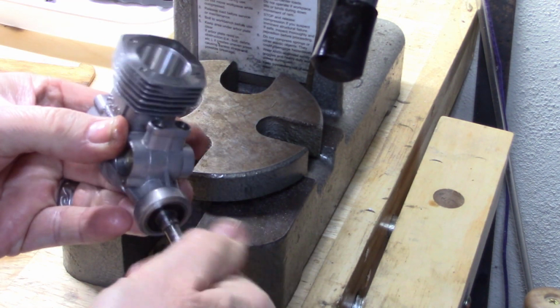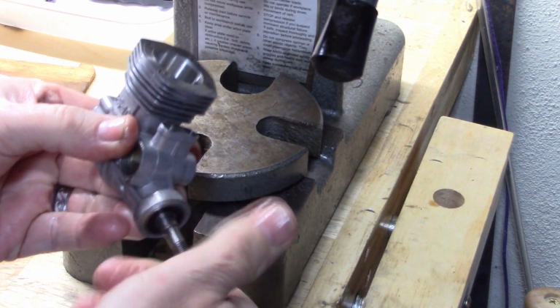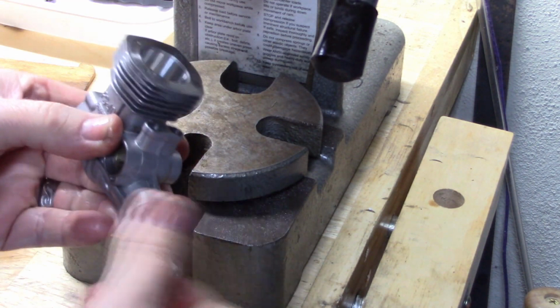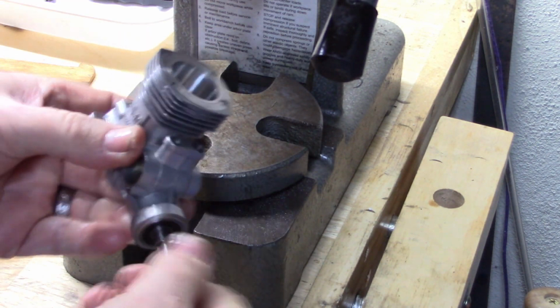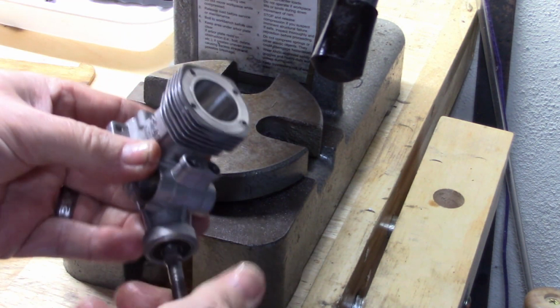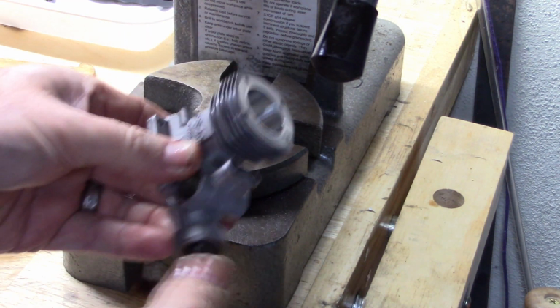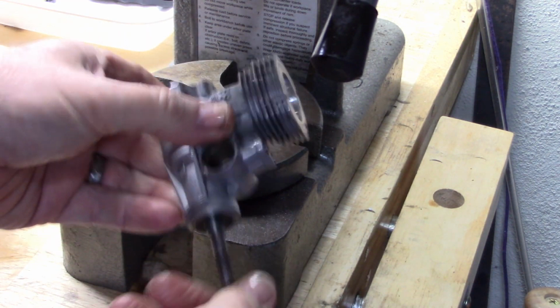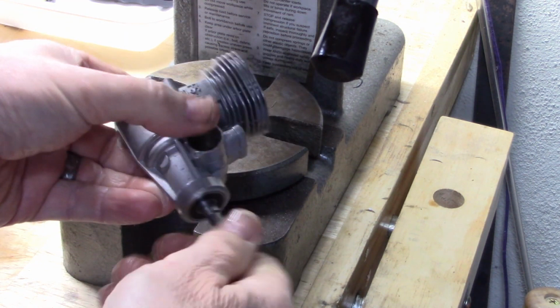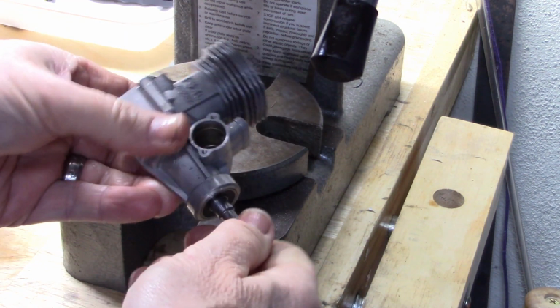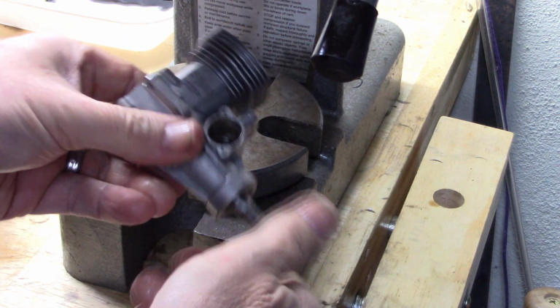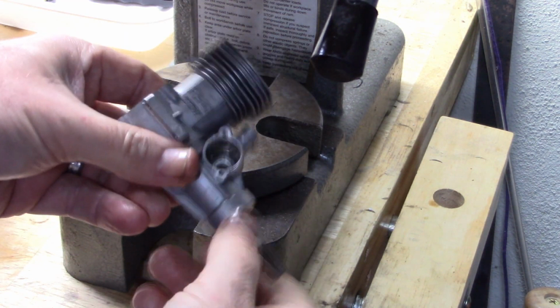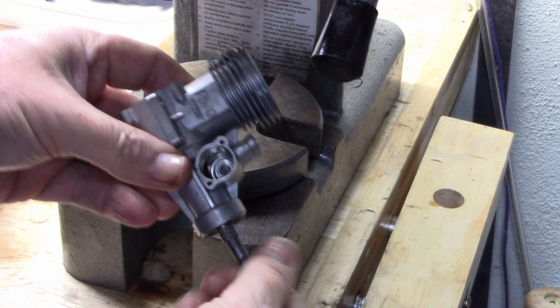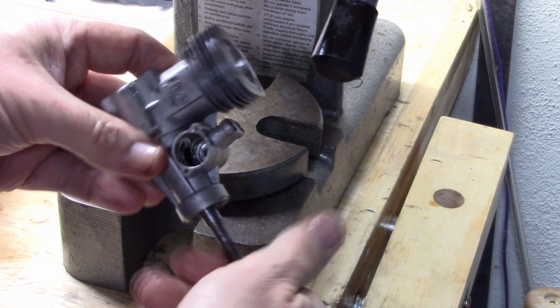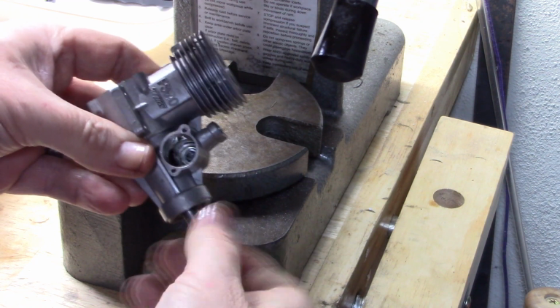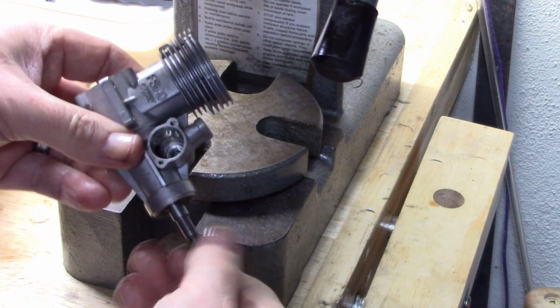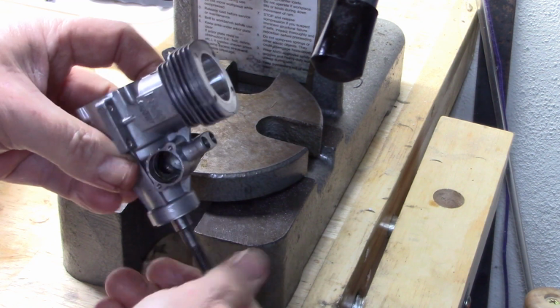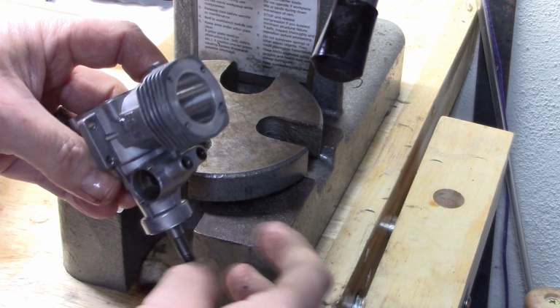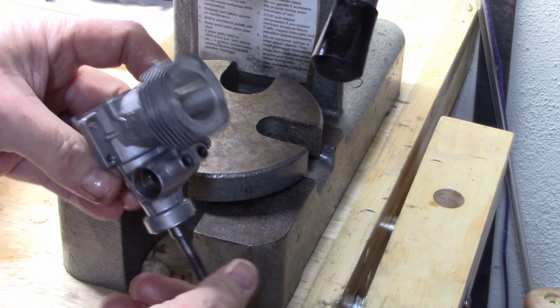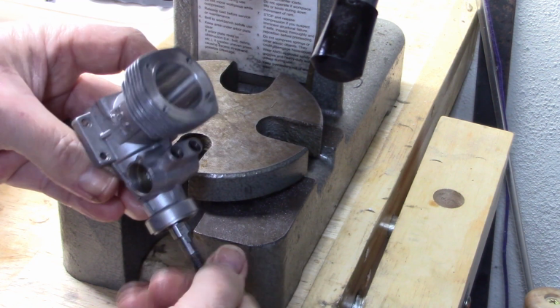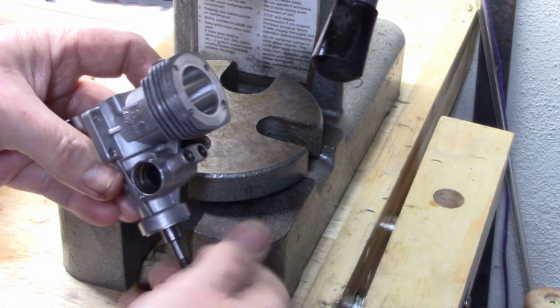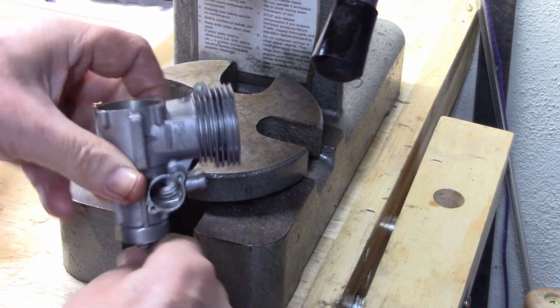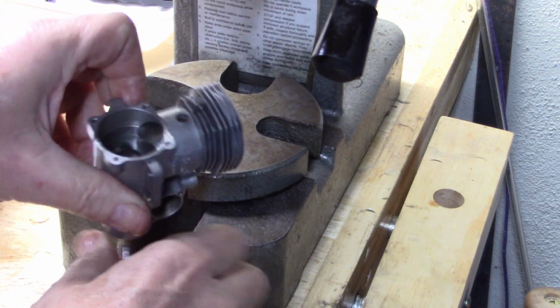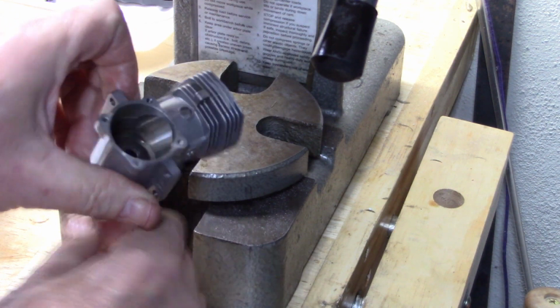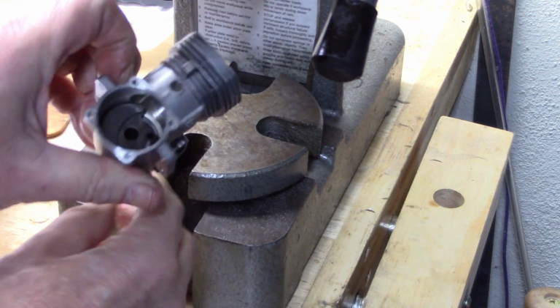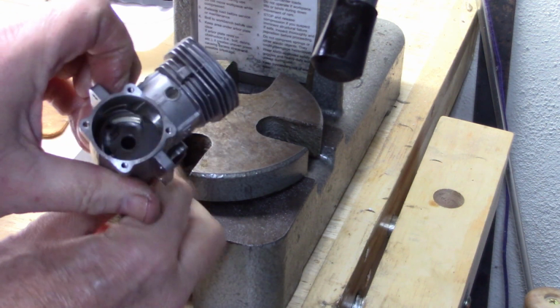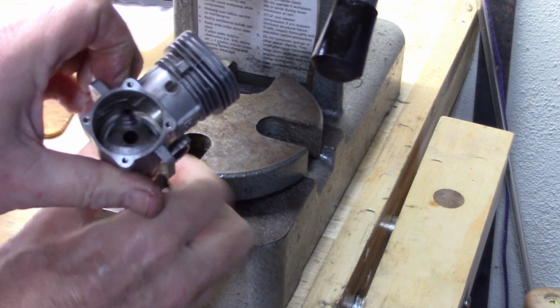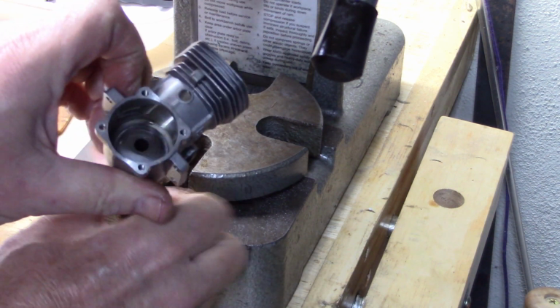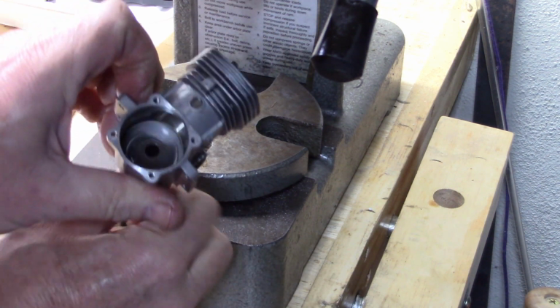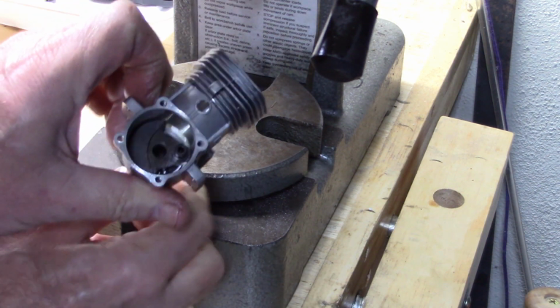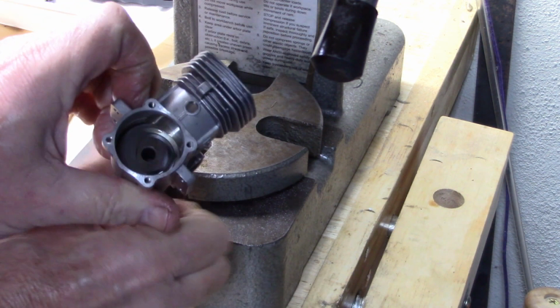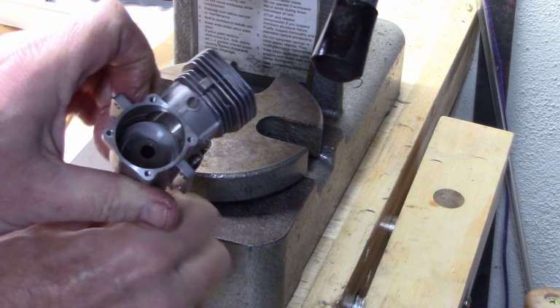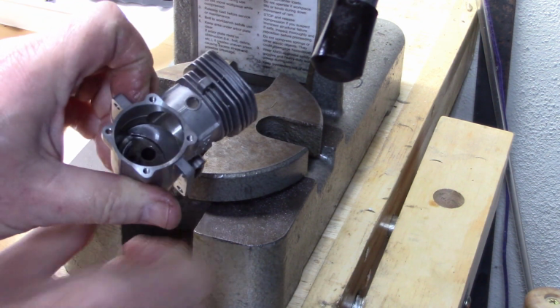And there you have it — the bearings are installed, and the rest of the assembly can be done now.